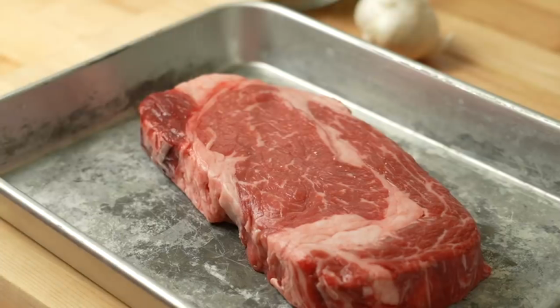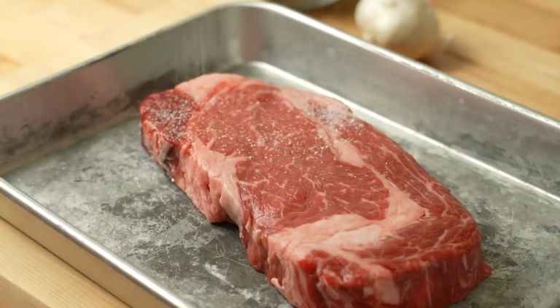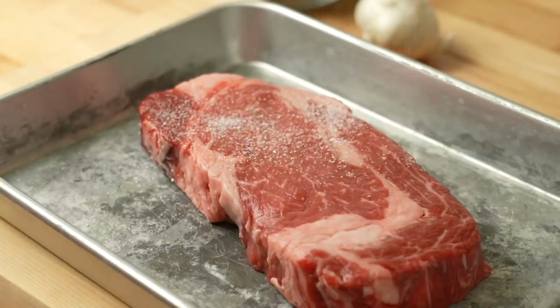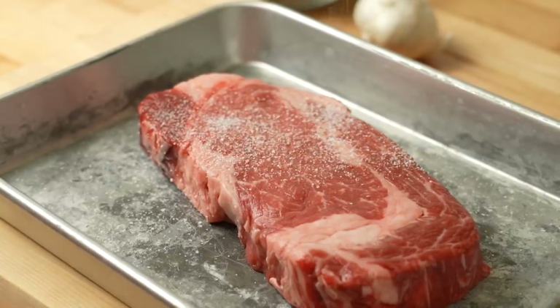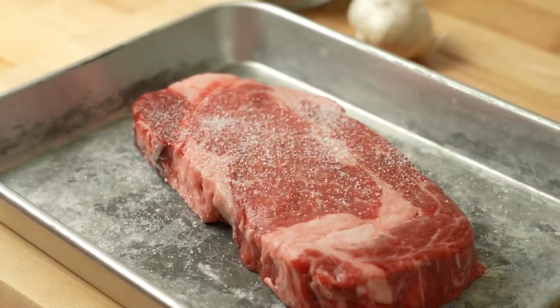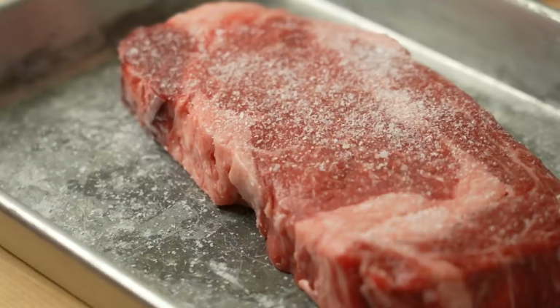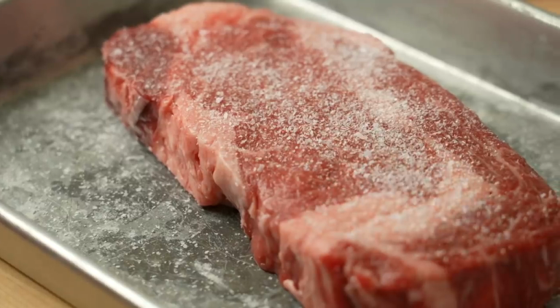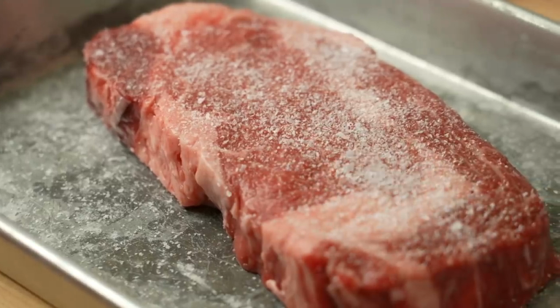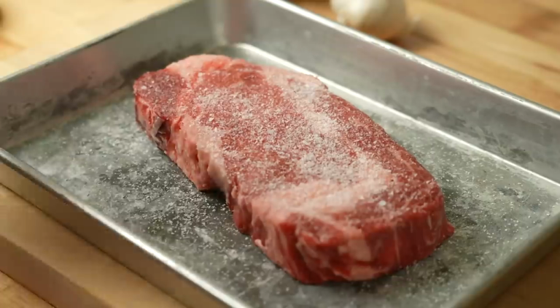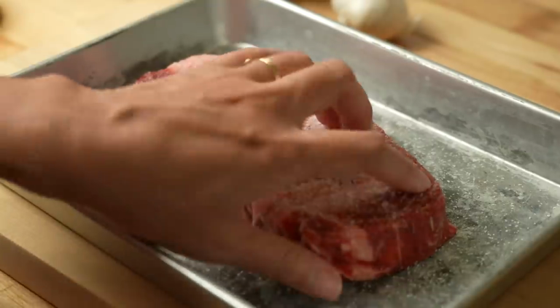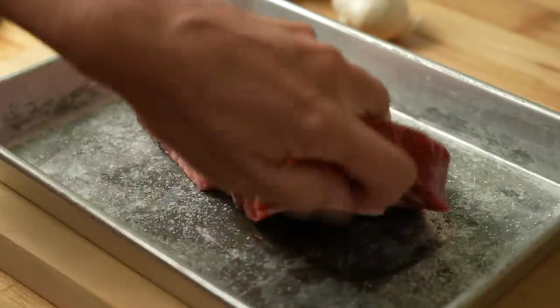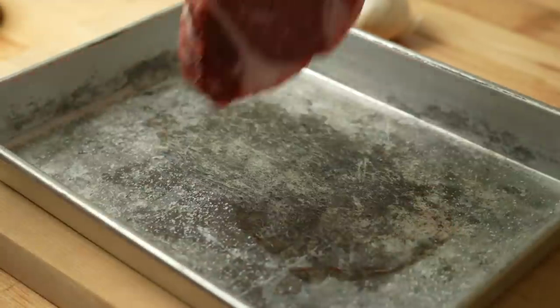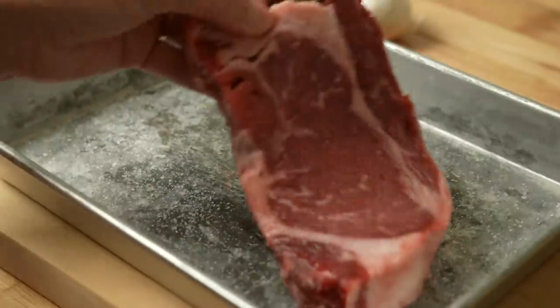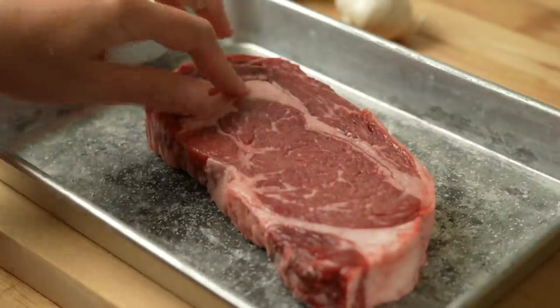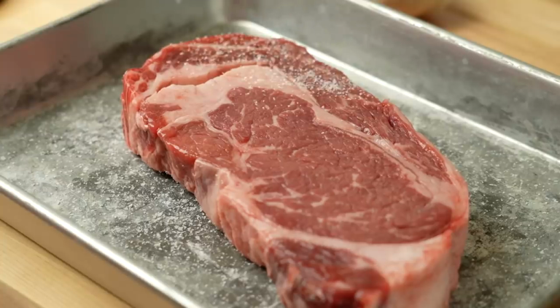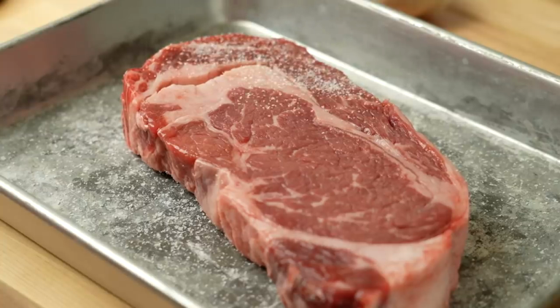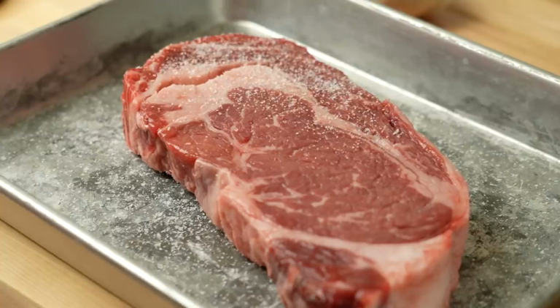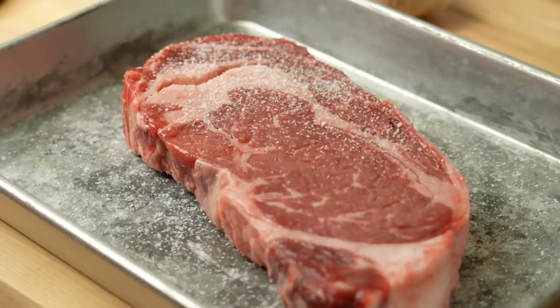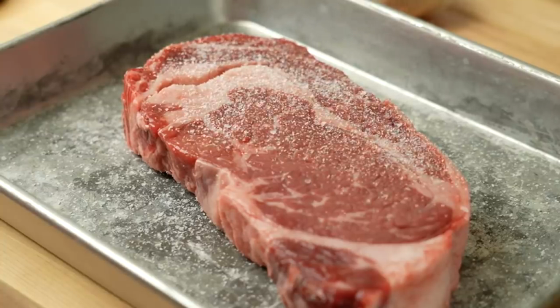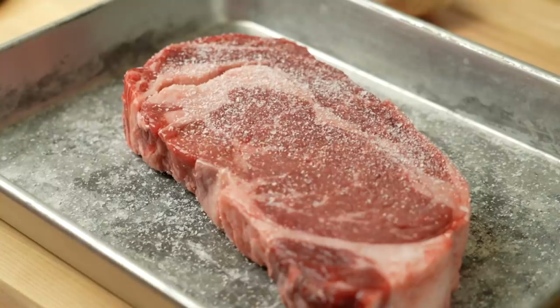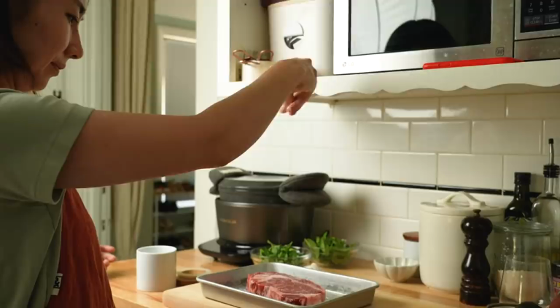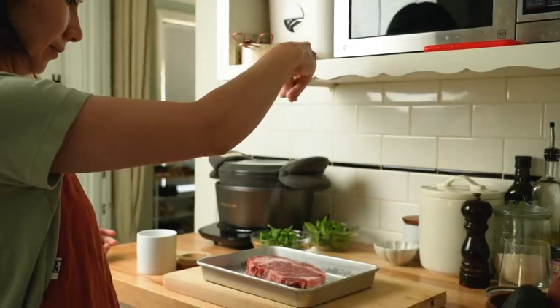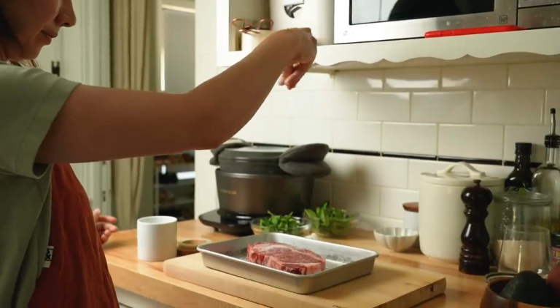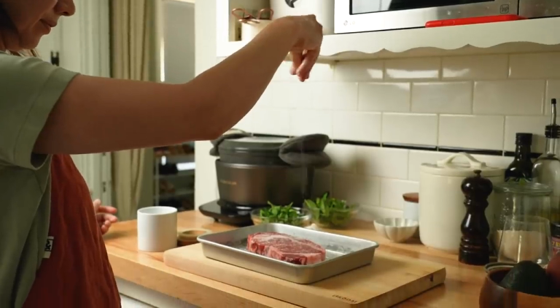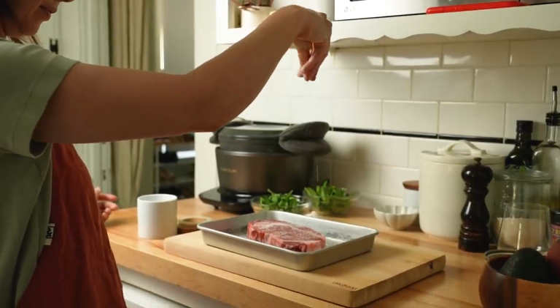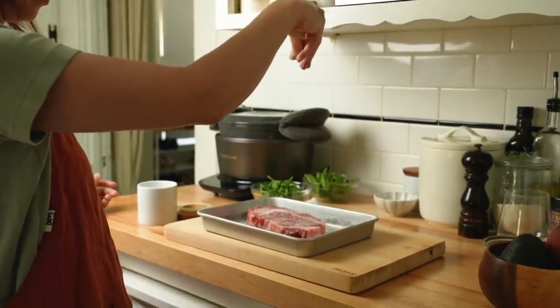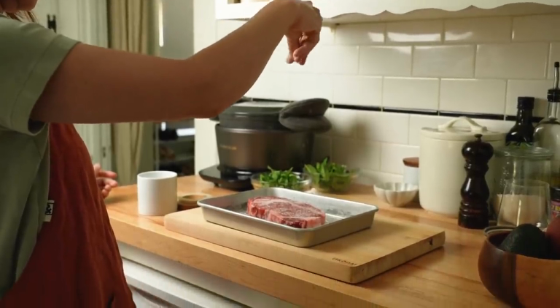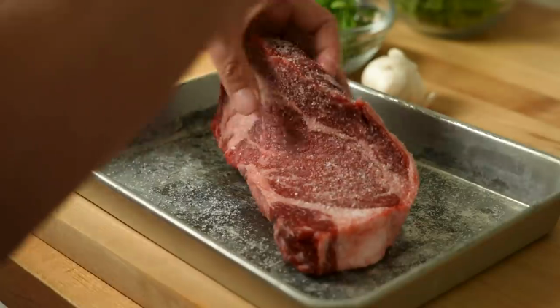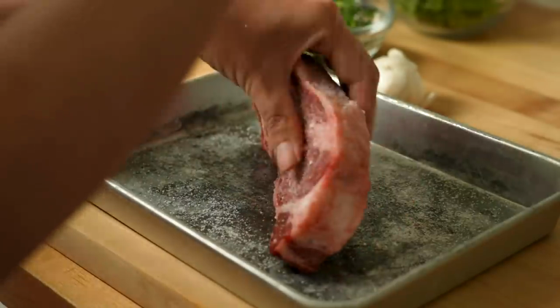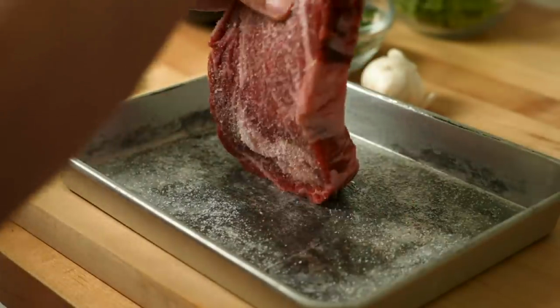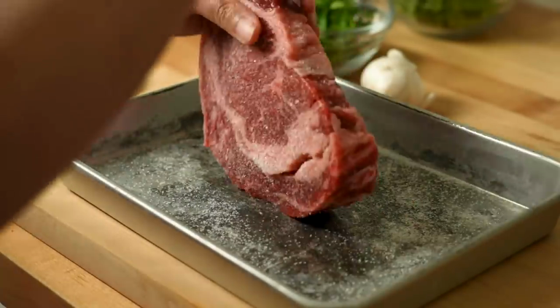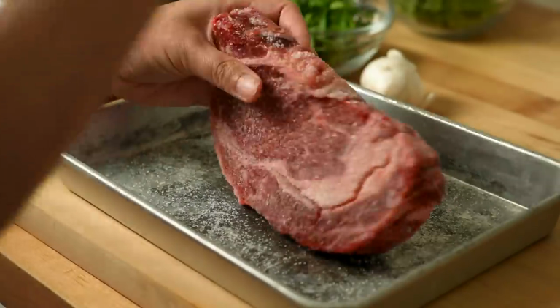First, I season ribeye with a generous amount of salt, and I want to salt evenly from the backside. I salt from kind of a higher place so the salt hits a bigger surface area.